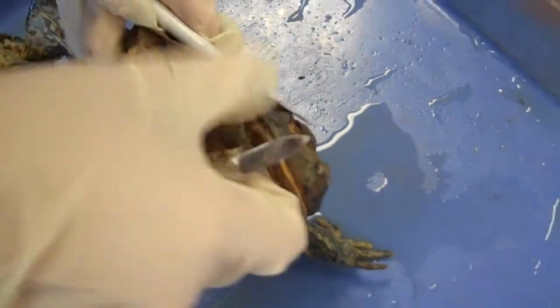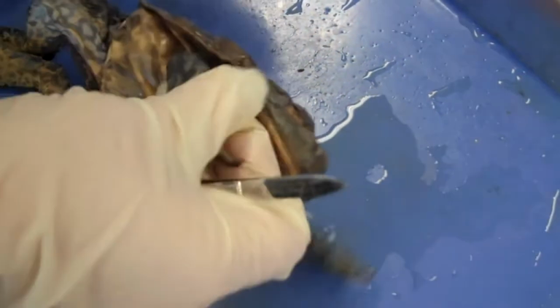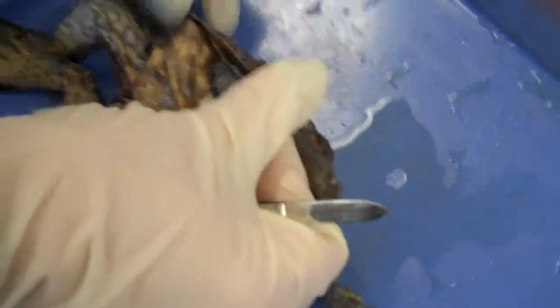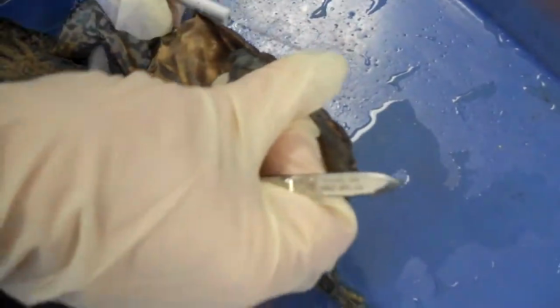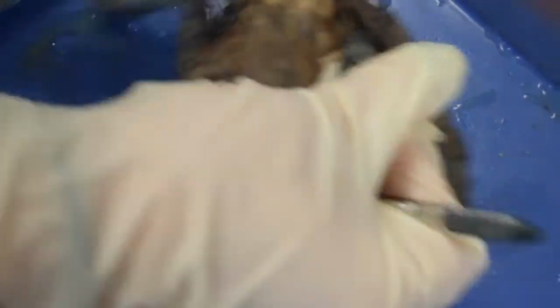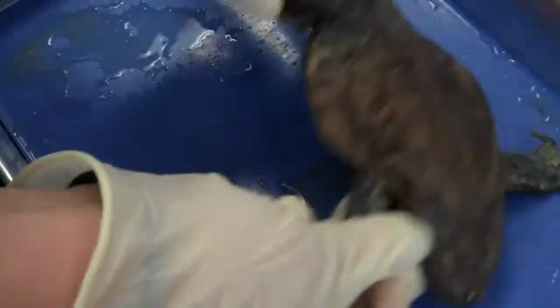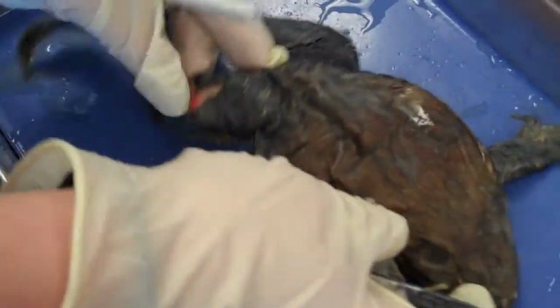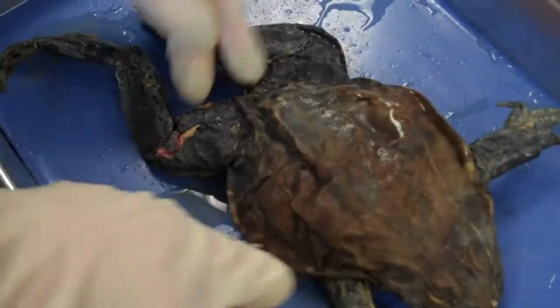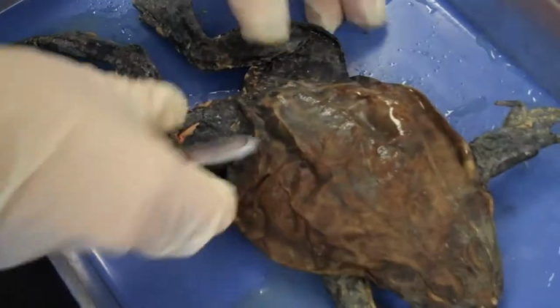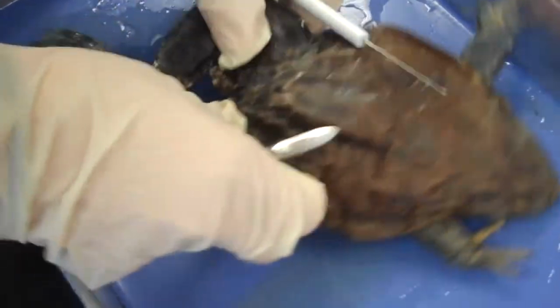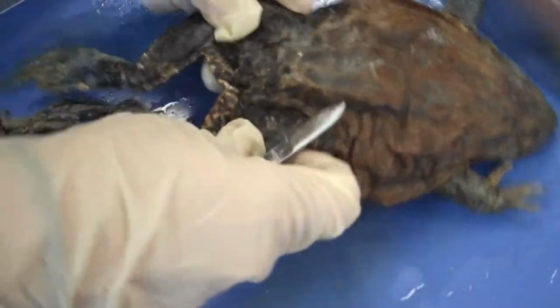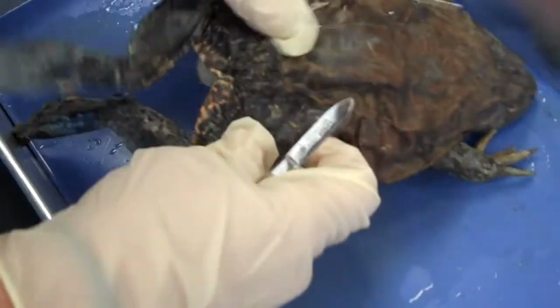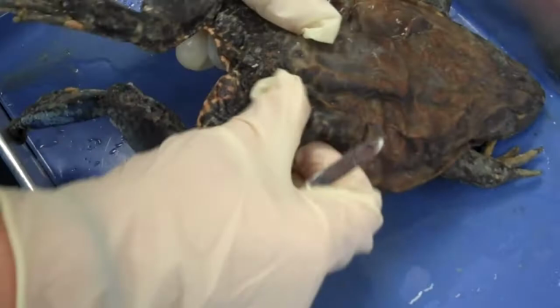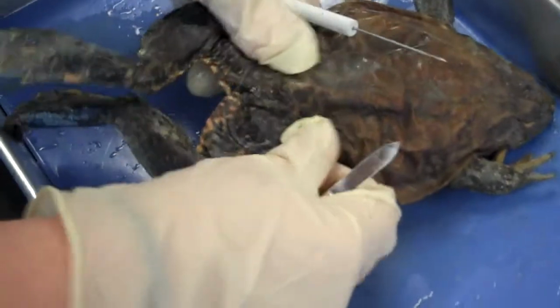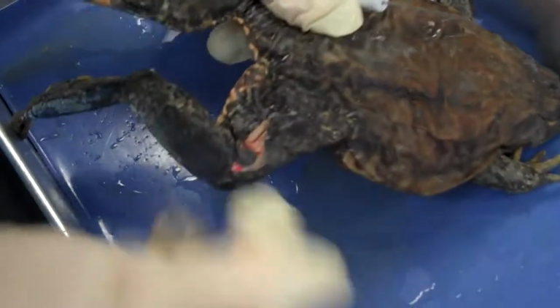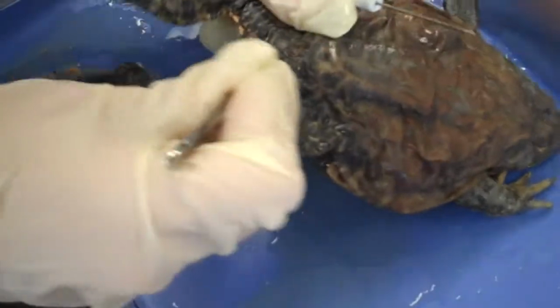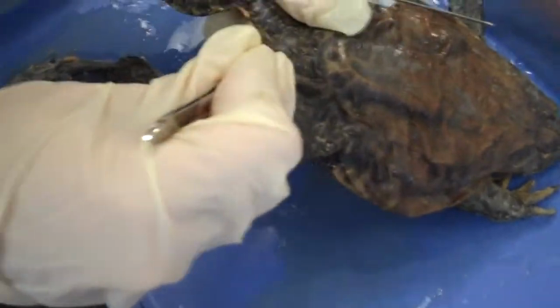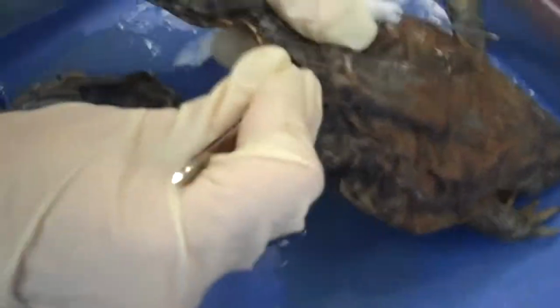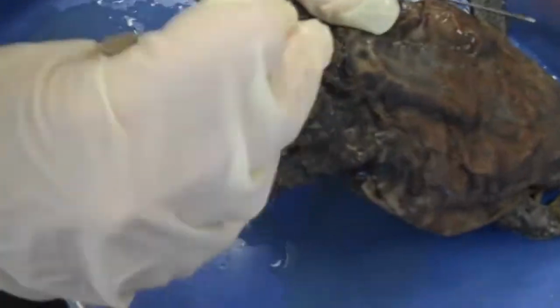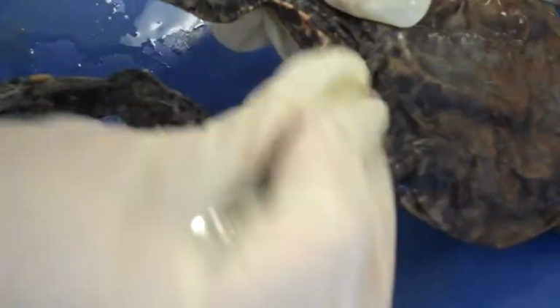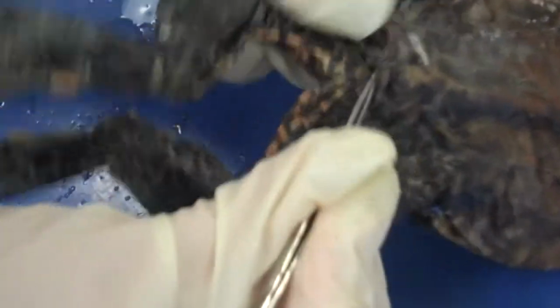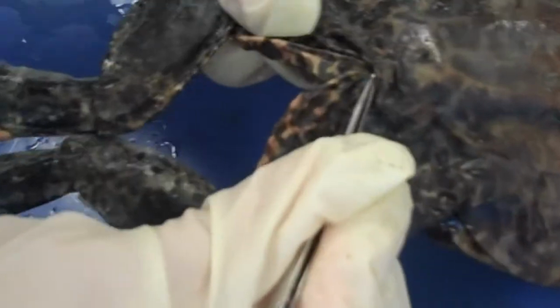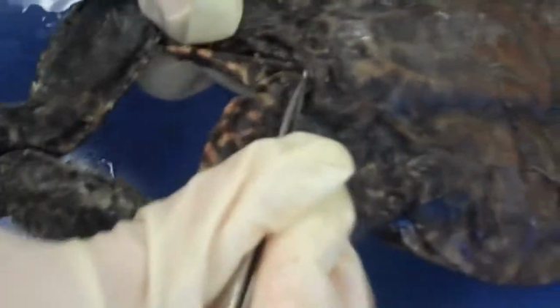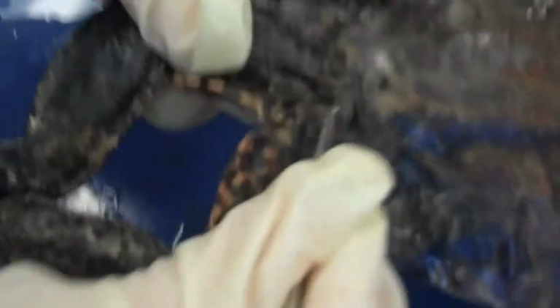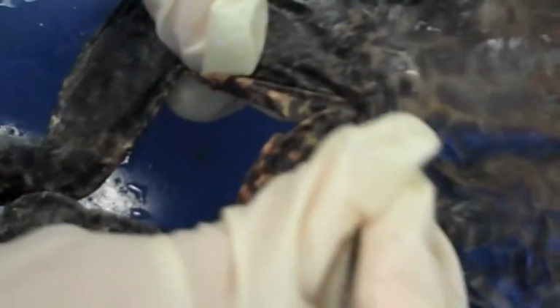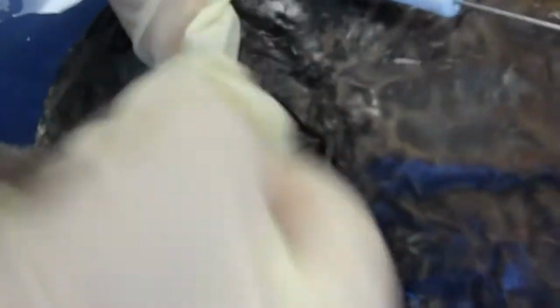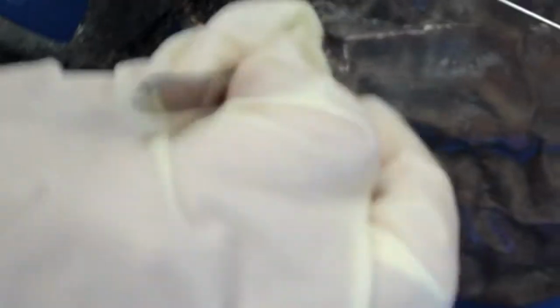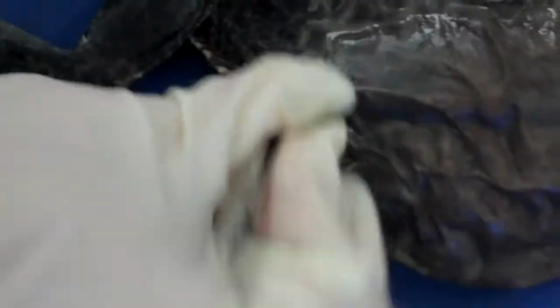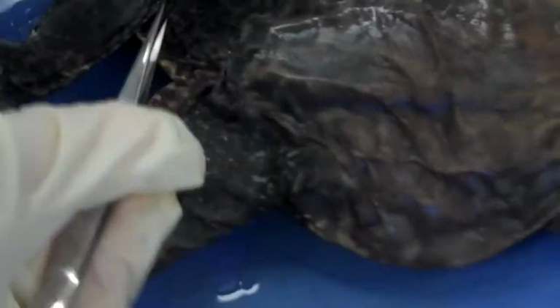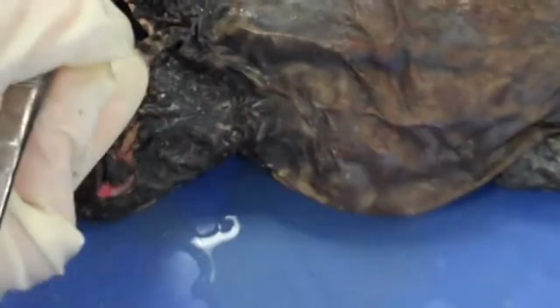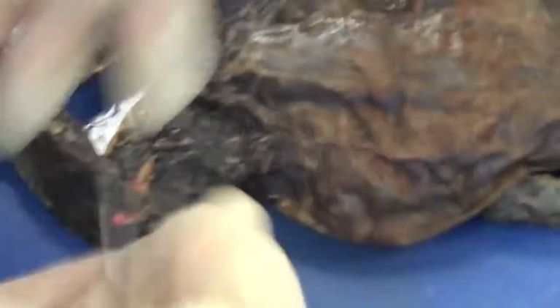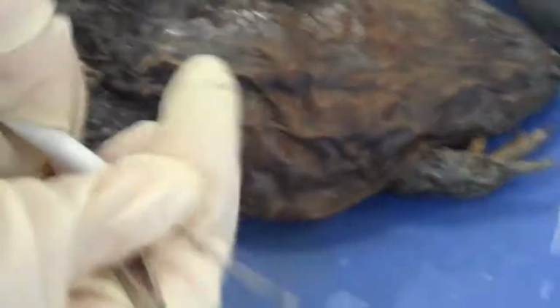Do crocodiles have those also? Yeah. At the top of the slit right here is the cloaca. That's the common opening for the digestive, reproductive, and excretory systems.